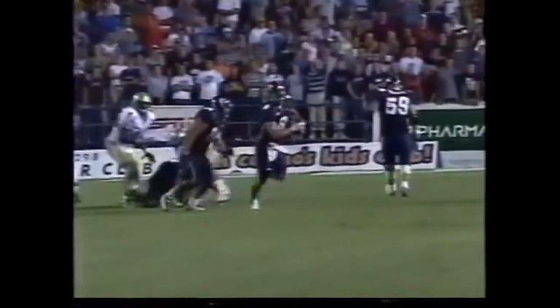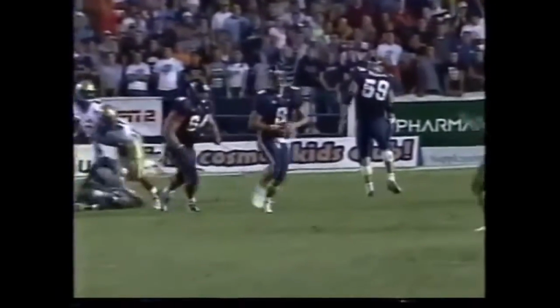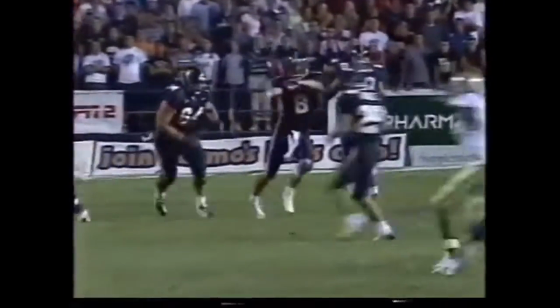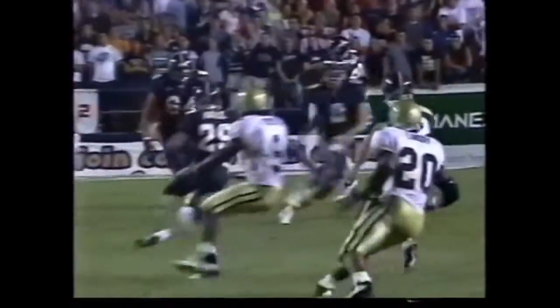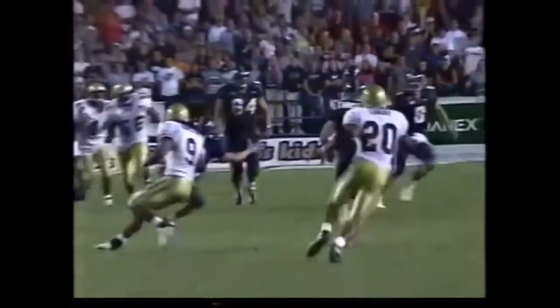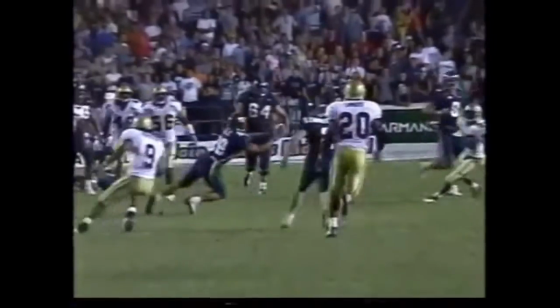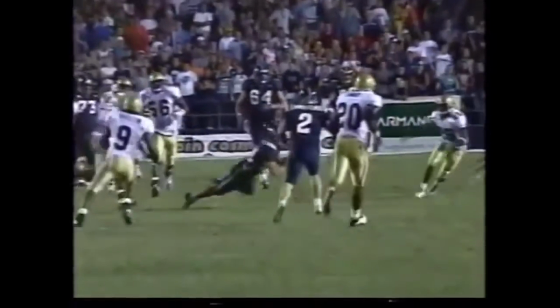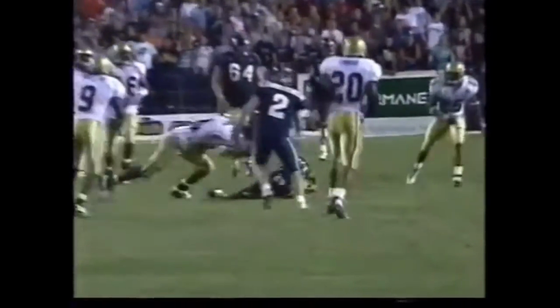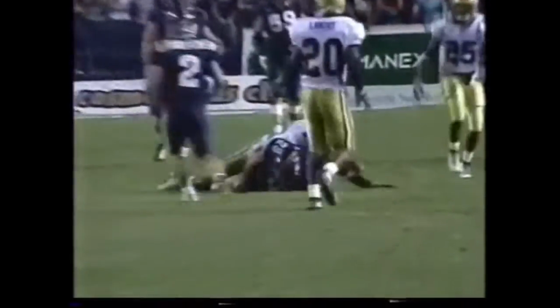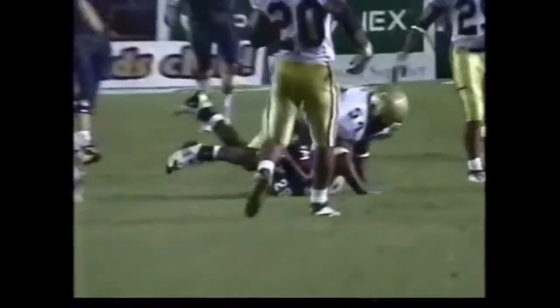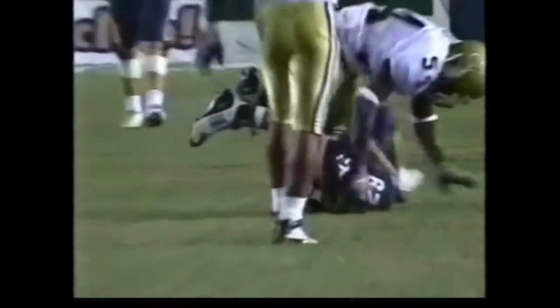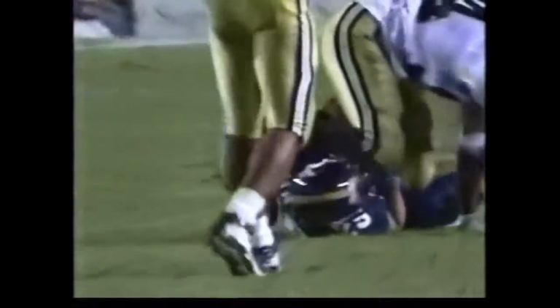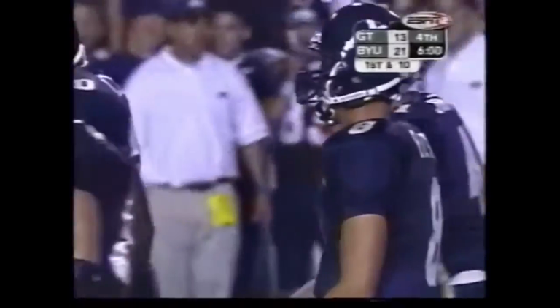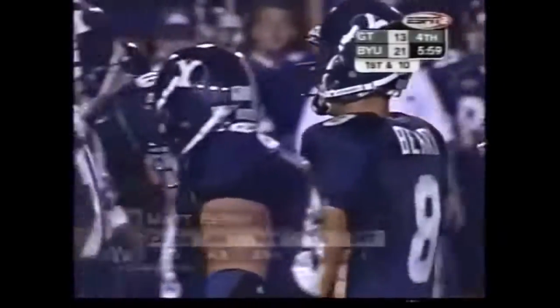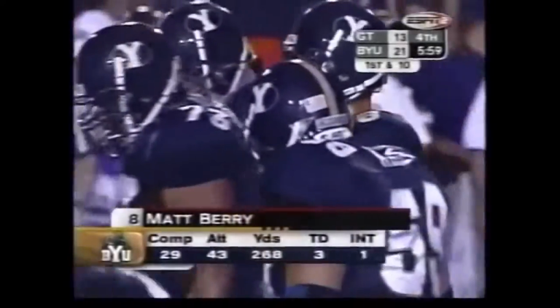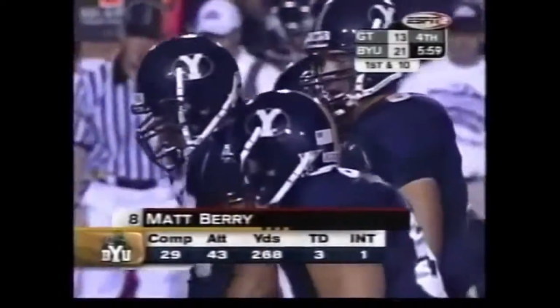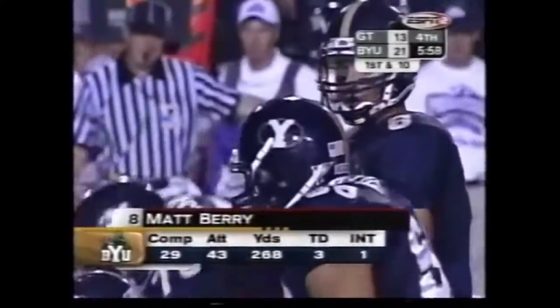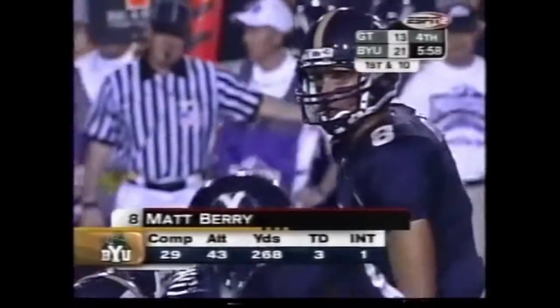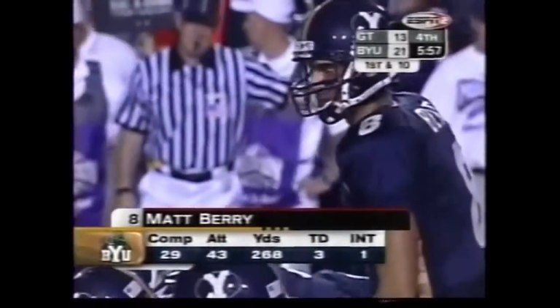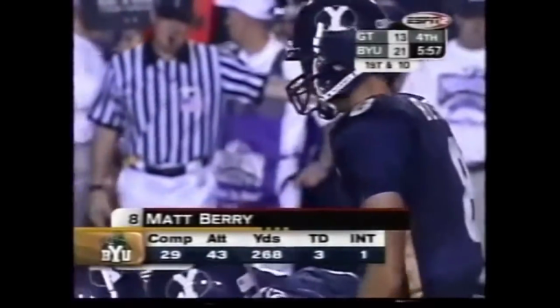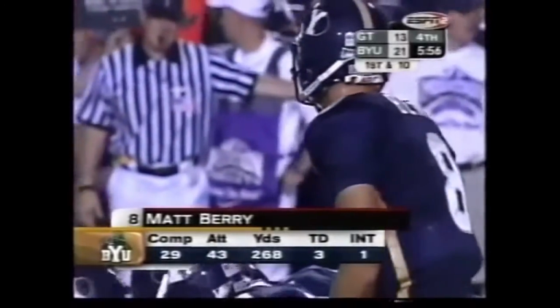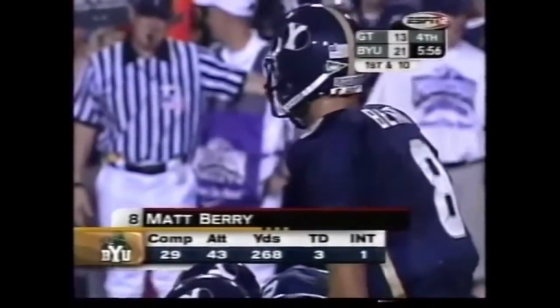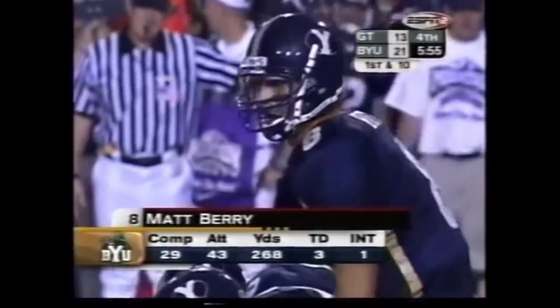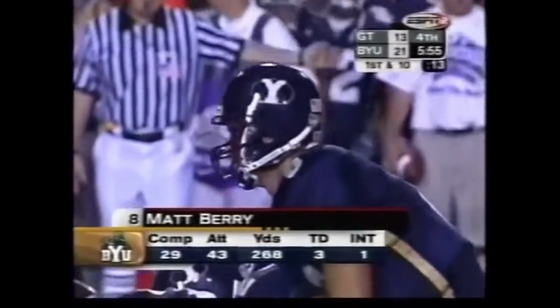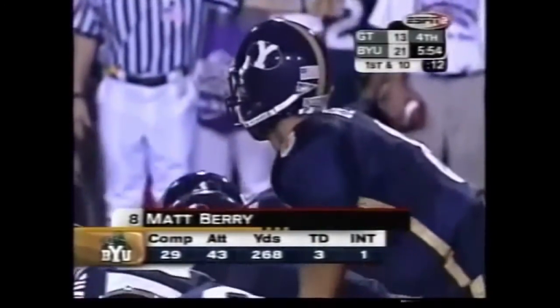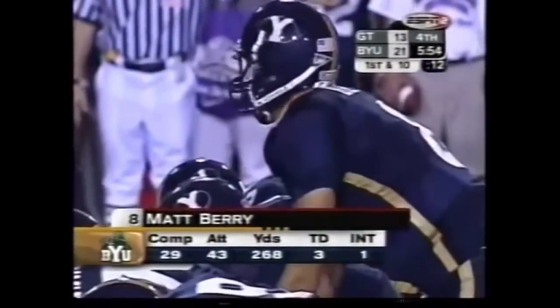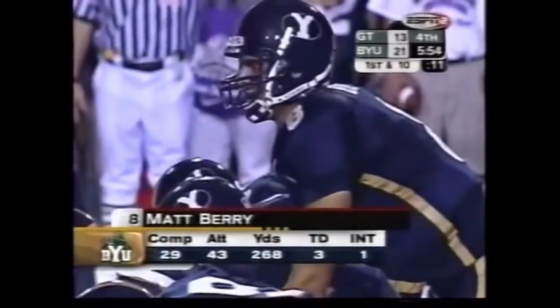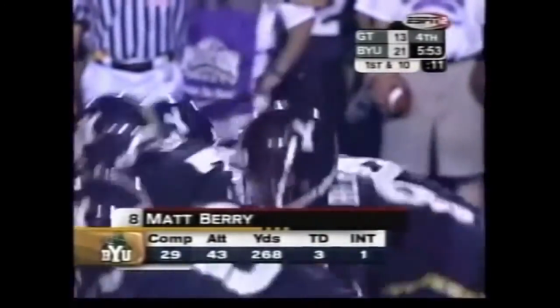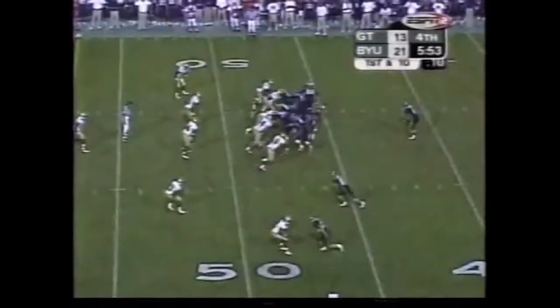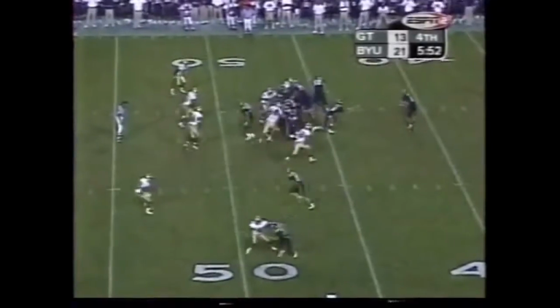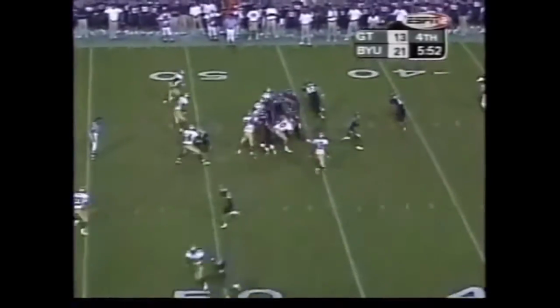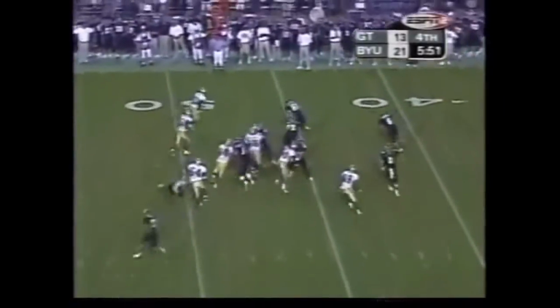Gets out of the pocket, shuffles the ball — a little basketball pass to Chris Hale. Left tackle lucky he didn't get called for holding there, had a jersey stretched out. As Barry is now 29 of 43, 268 yards and three touchdowns.